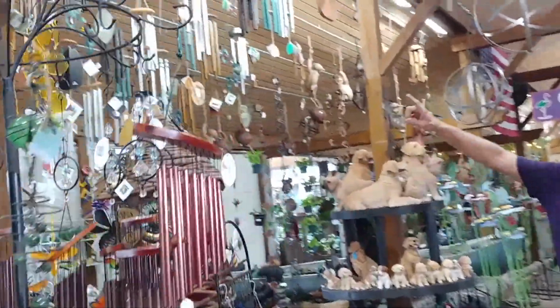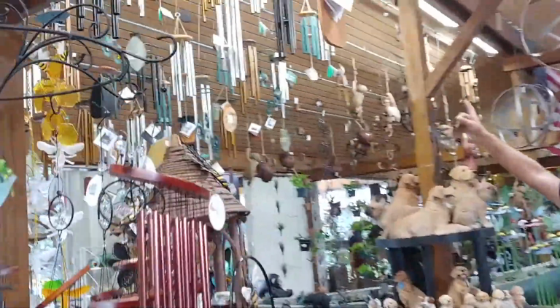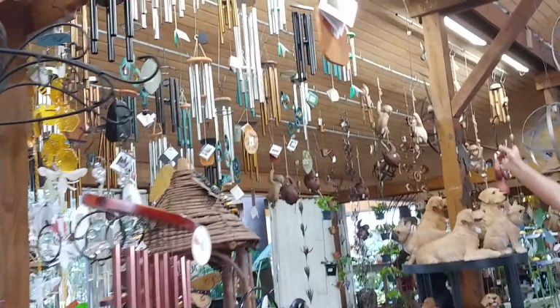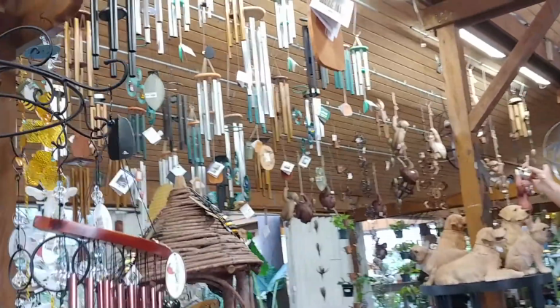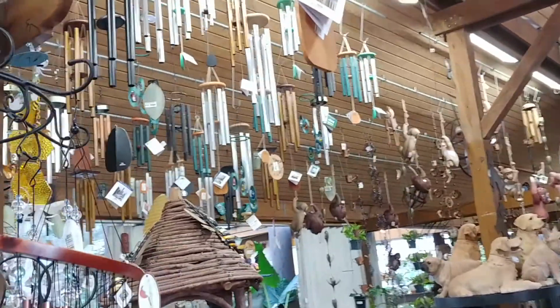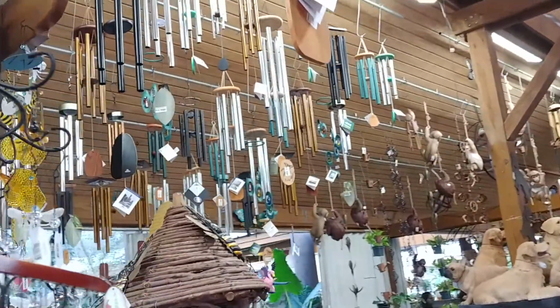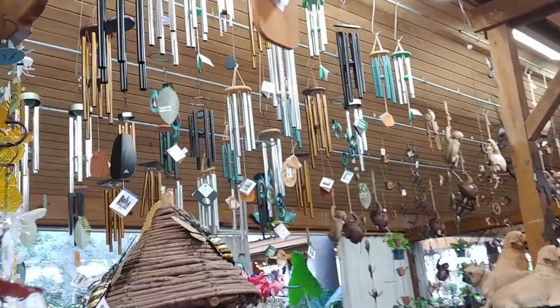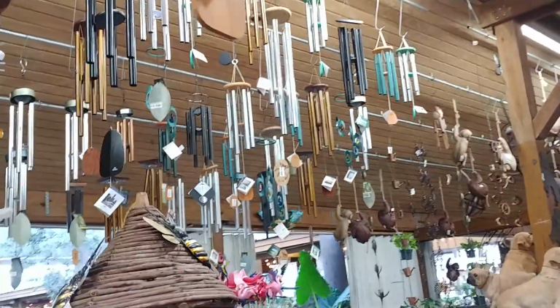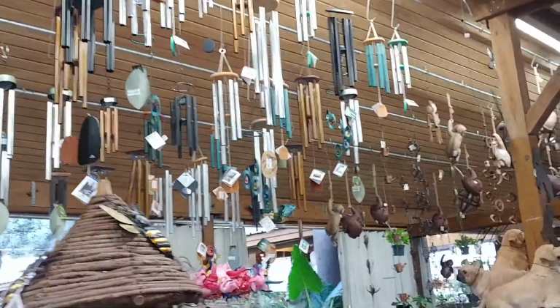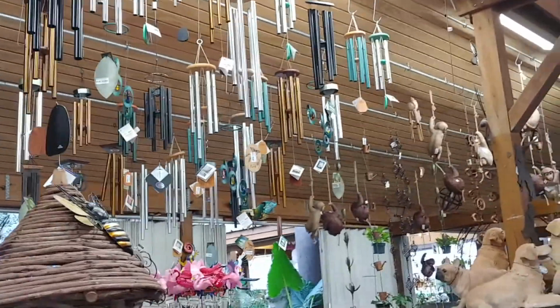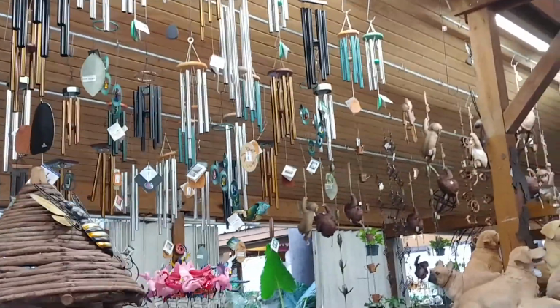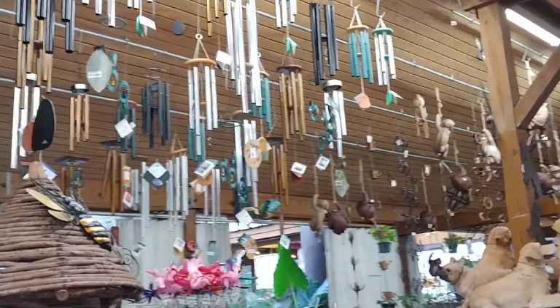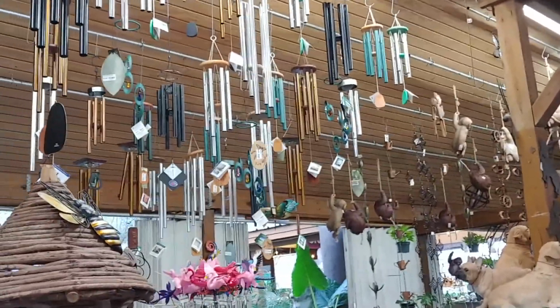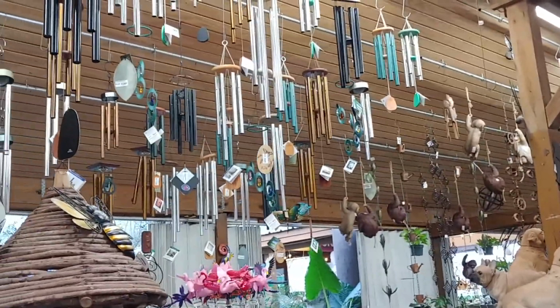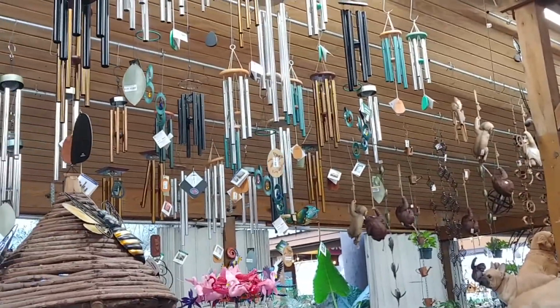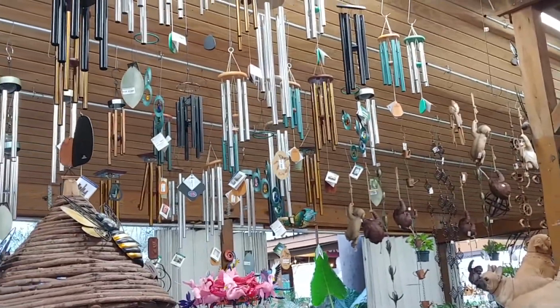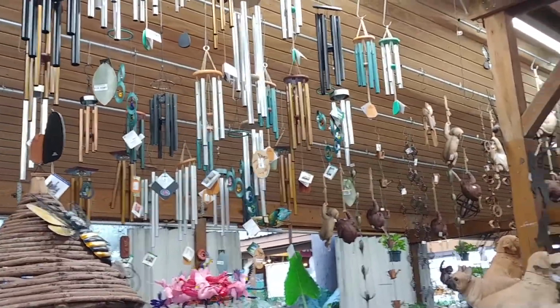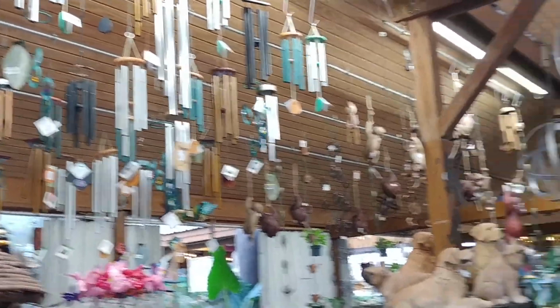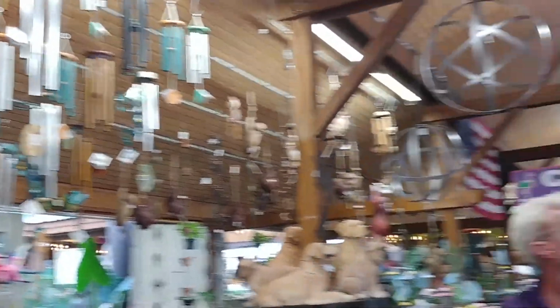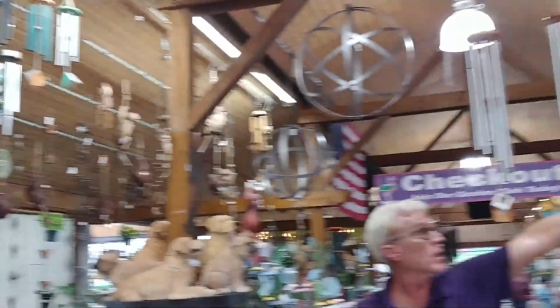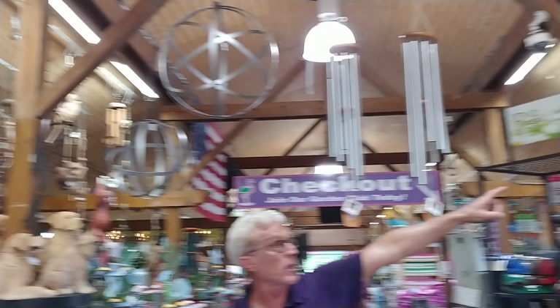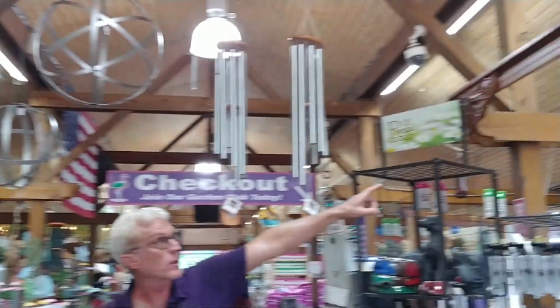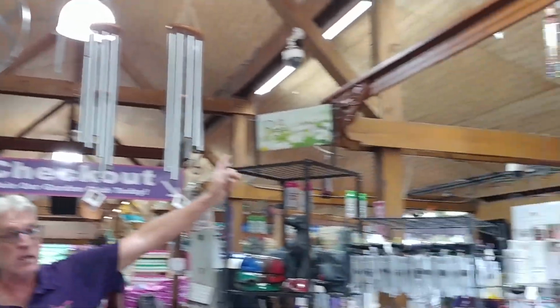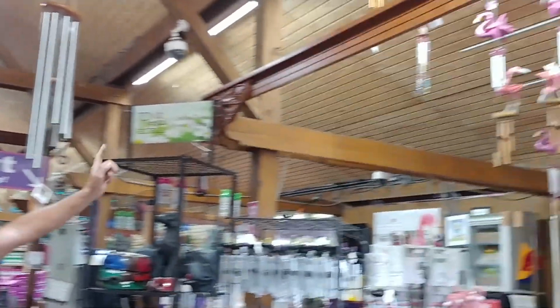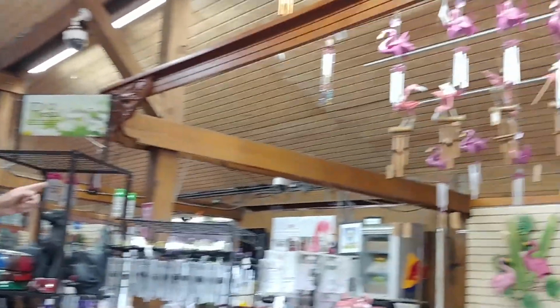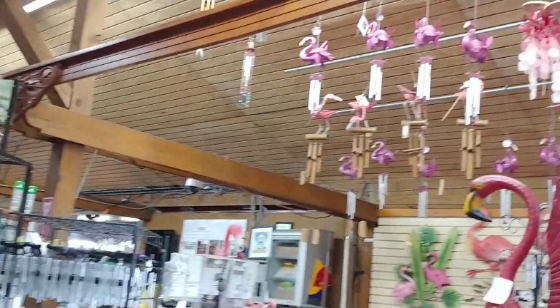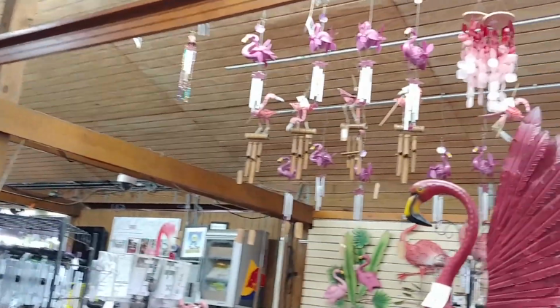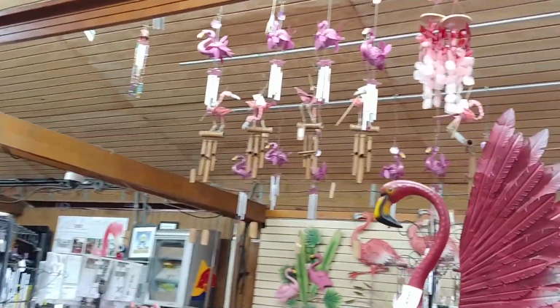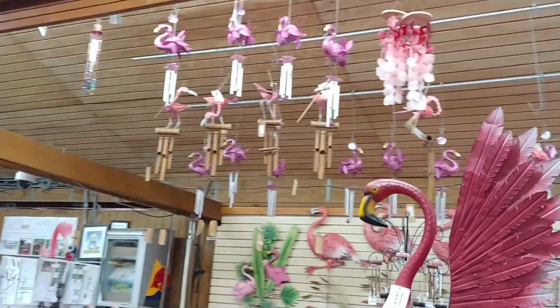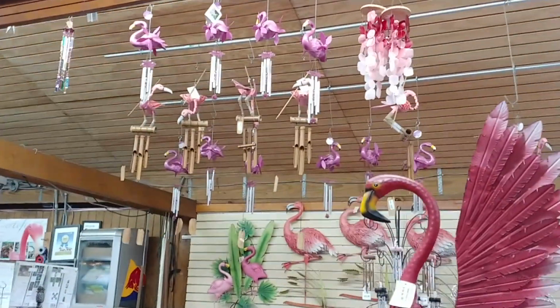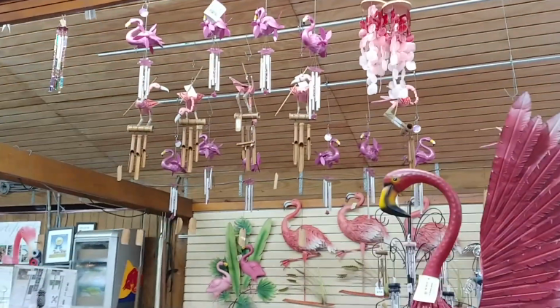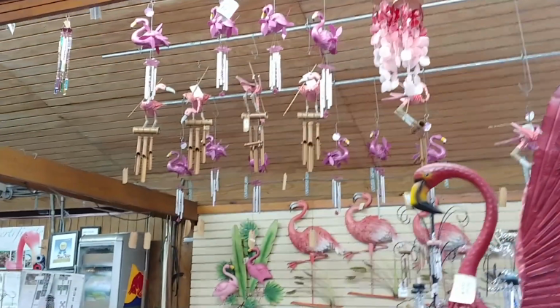More of these hand tuned wind chimes up here. And pink flamingos, of course, for Flamingo Road Nursery.